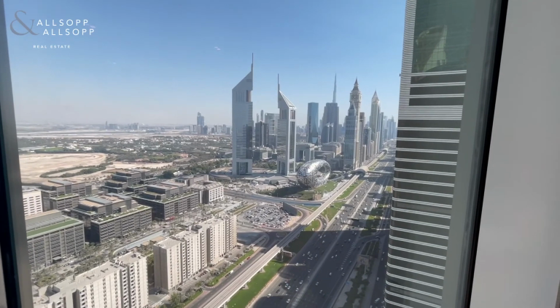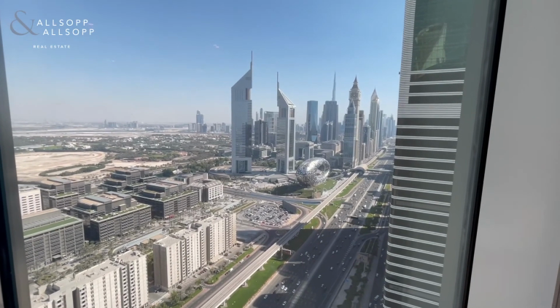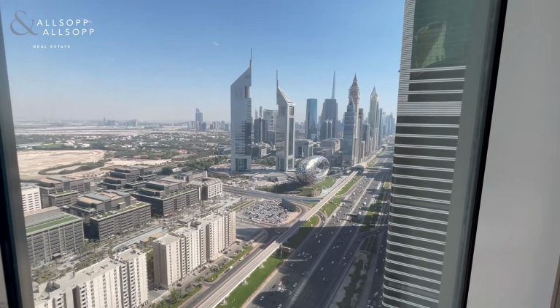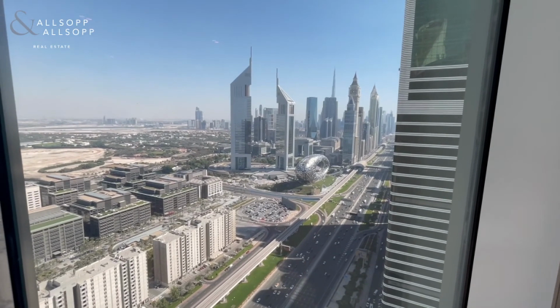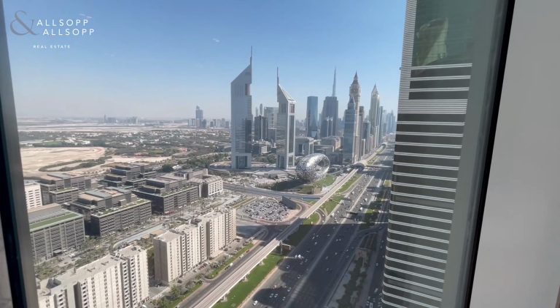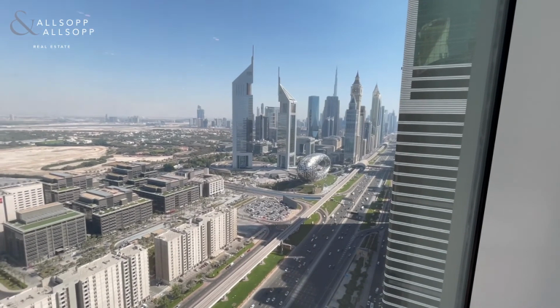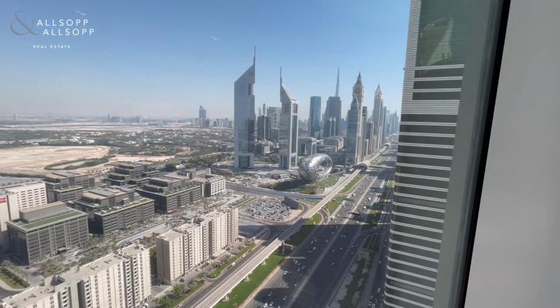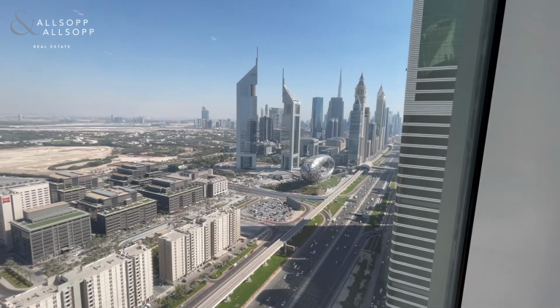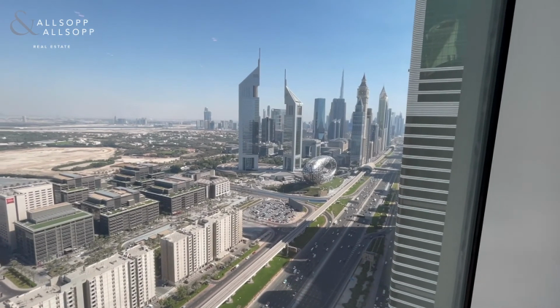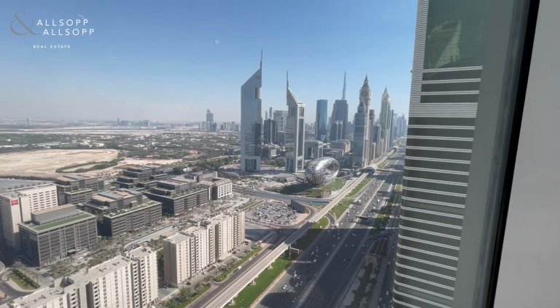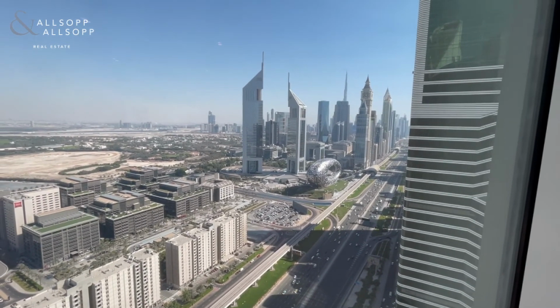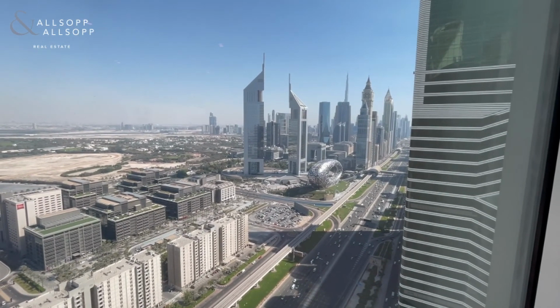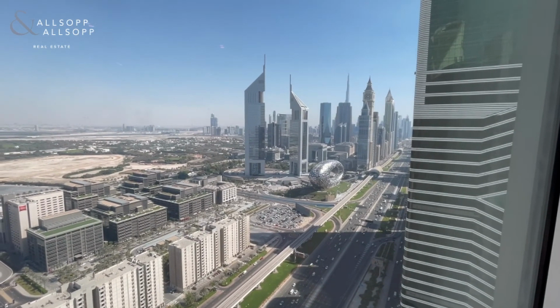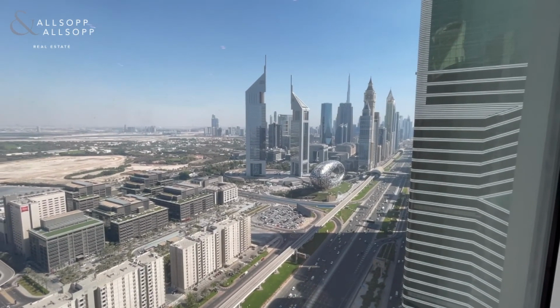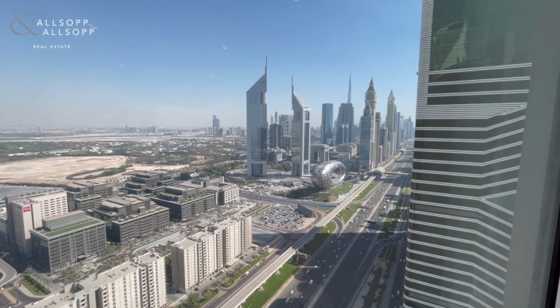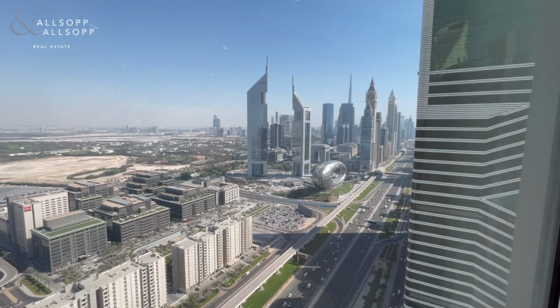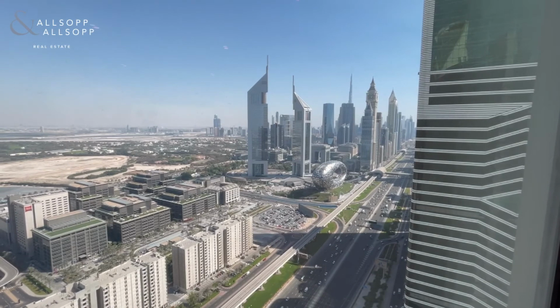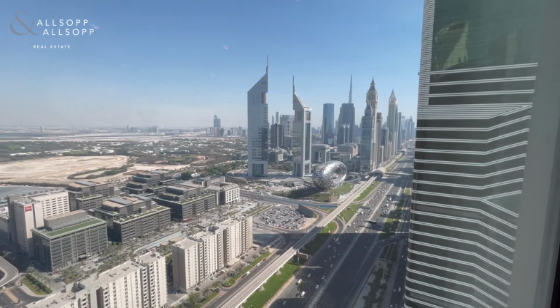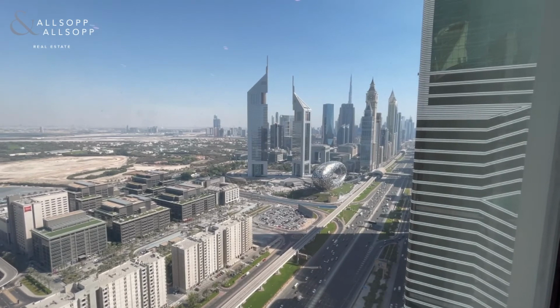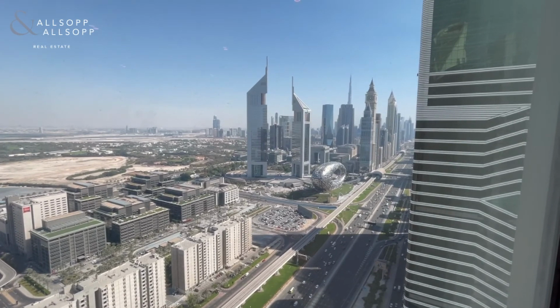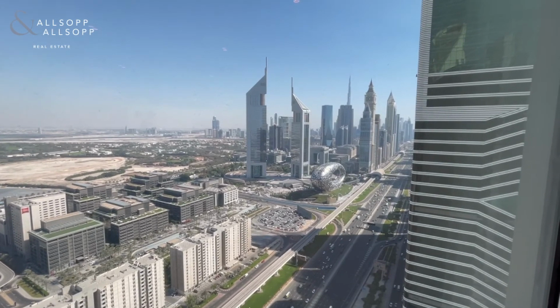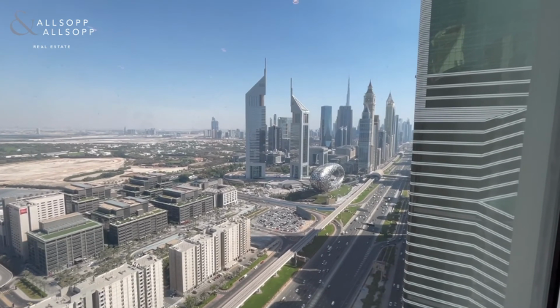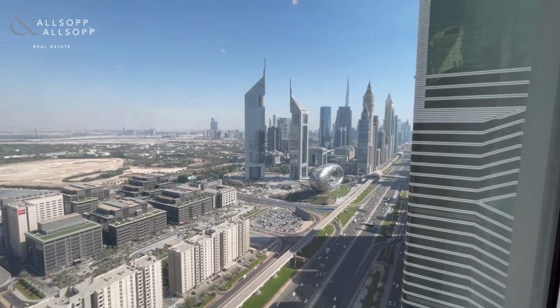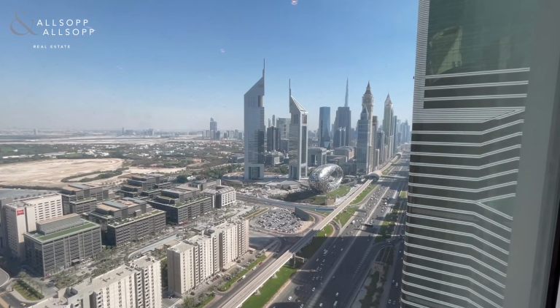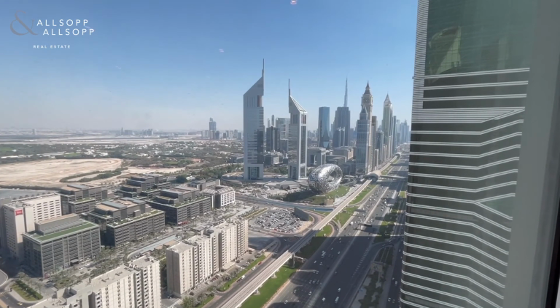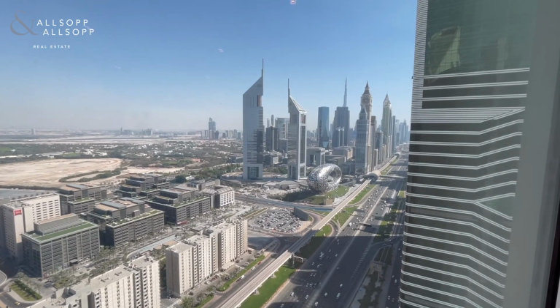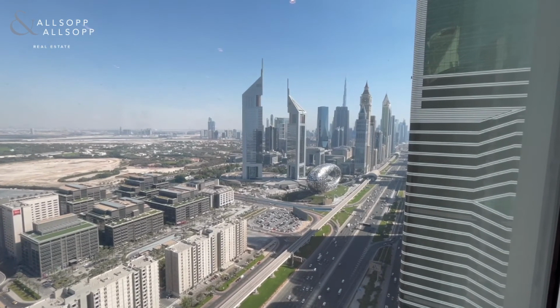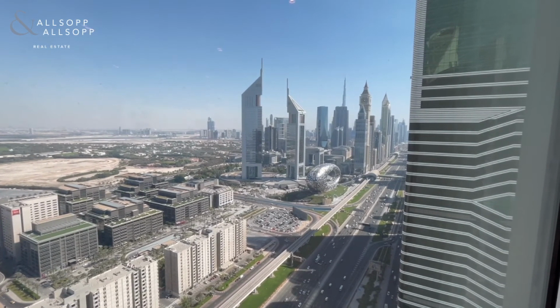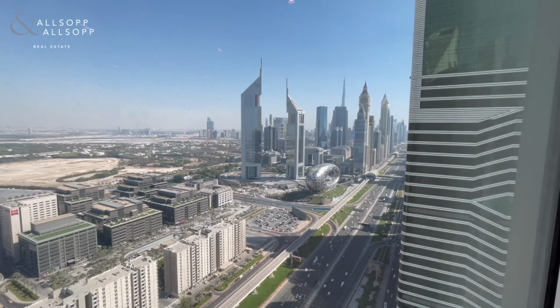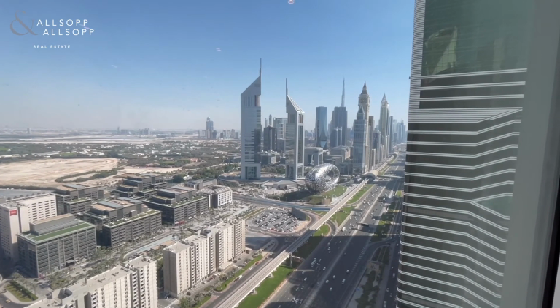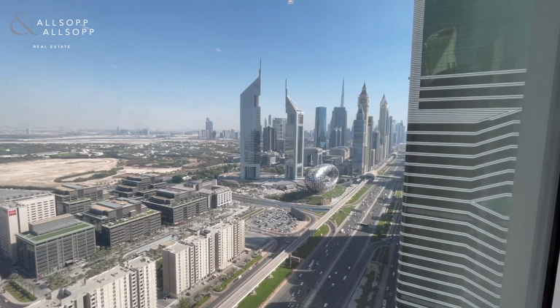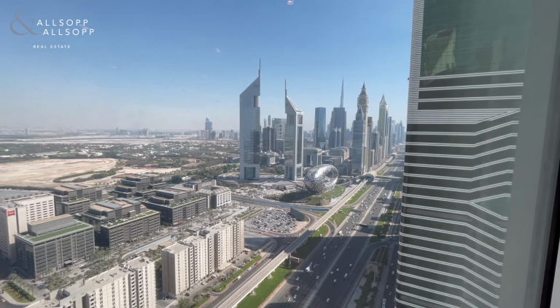This property is available now. If you would like to view, my telephone is 05 85 25 30 21. Thank you.